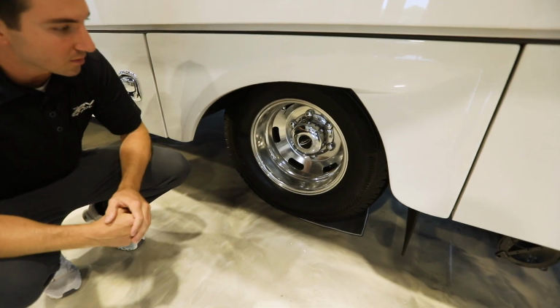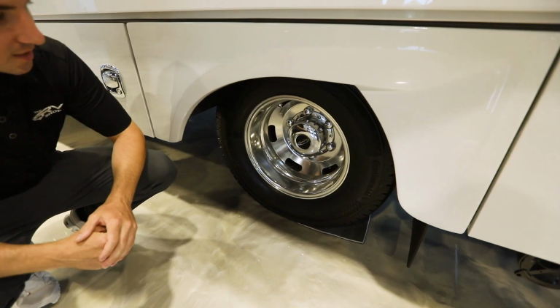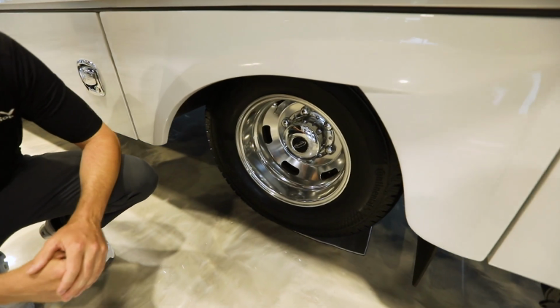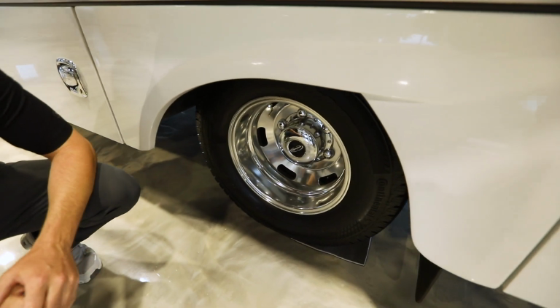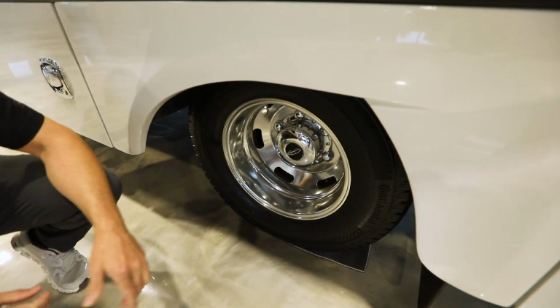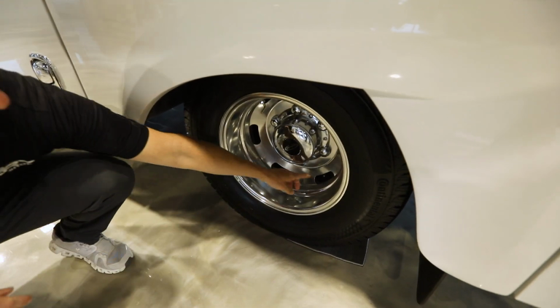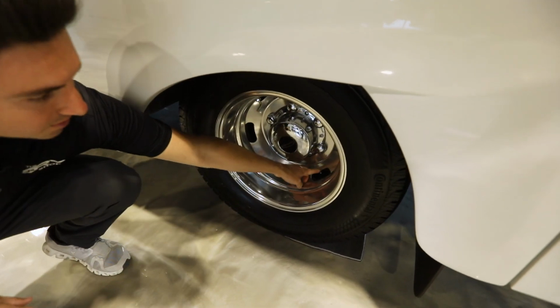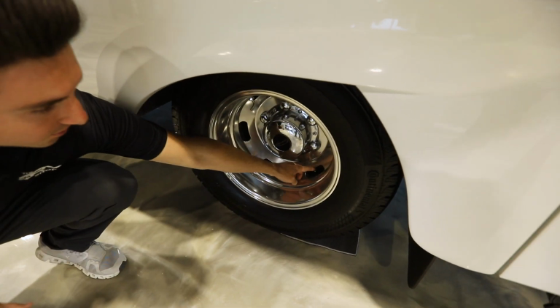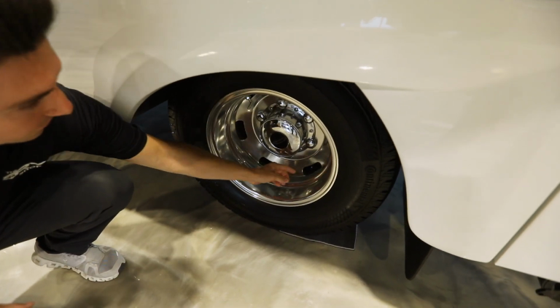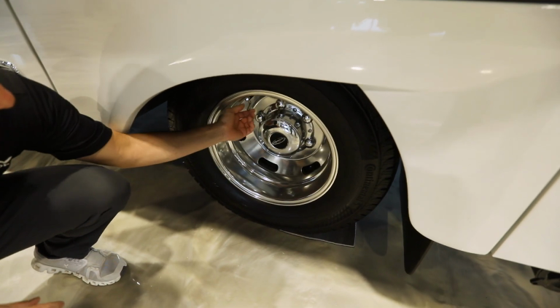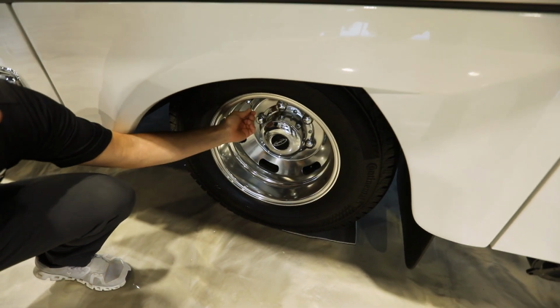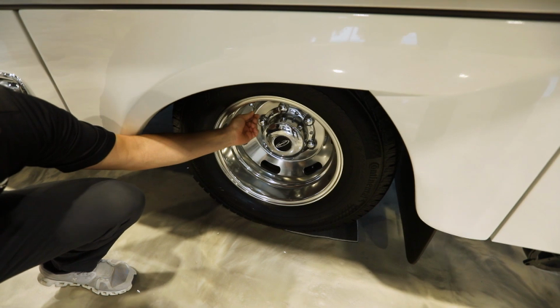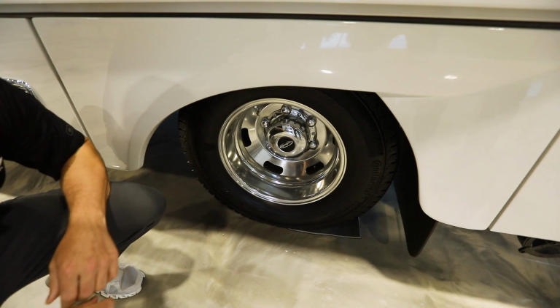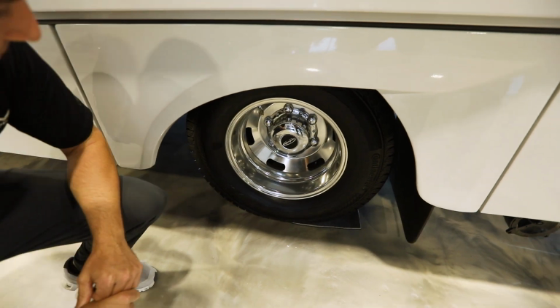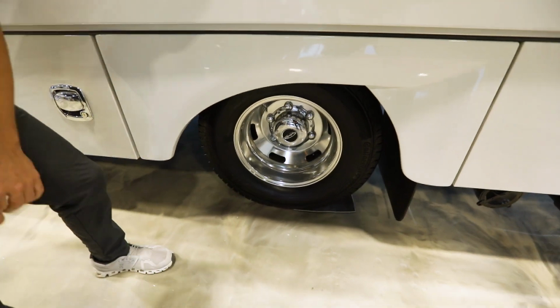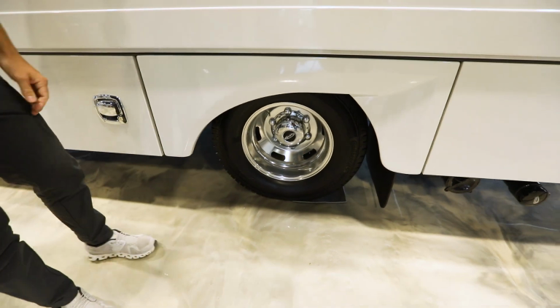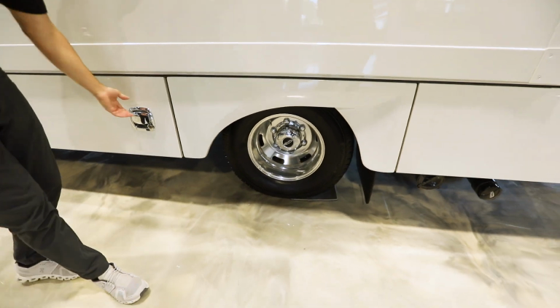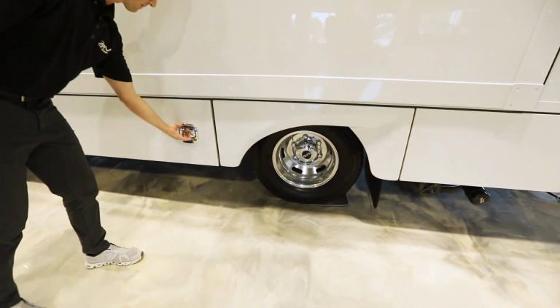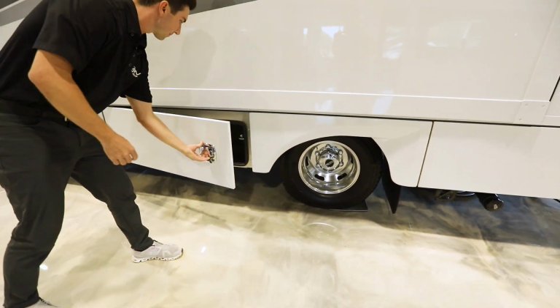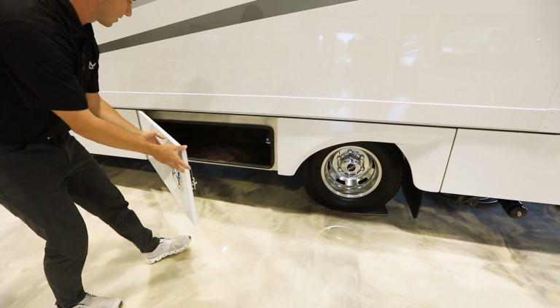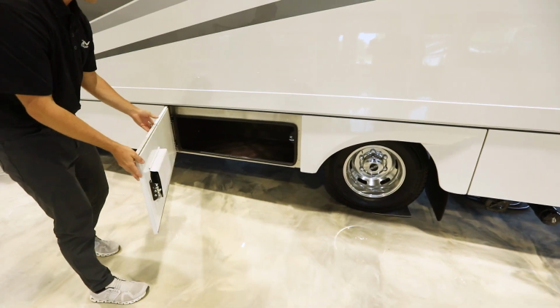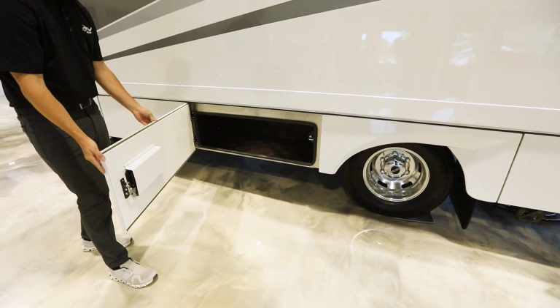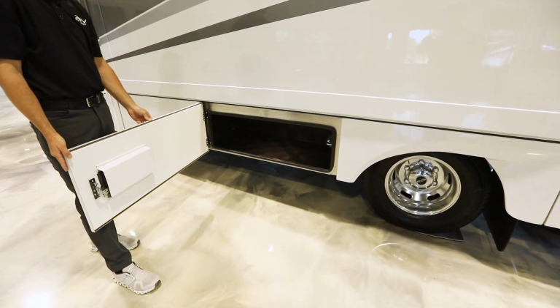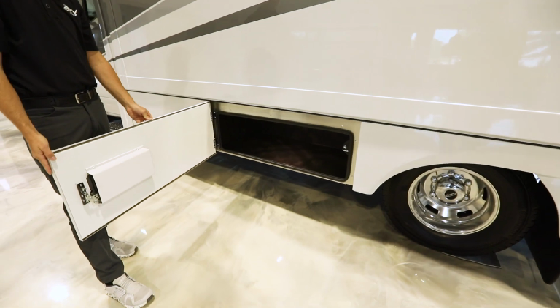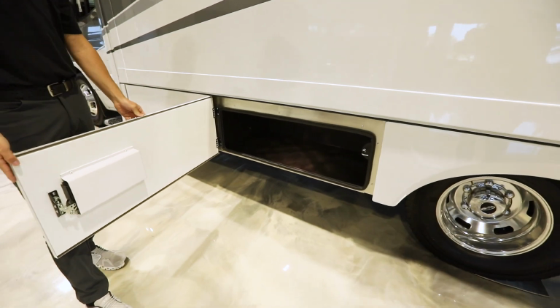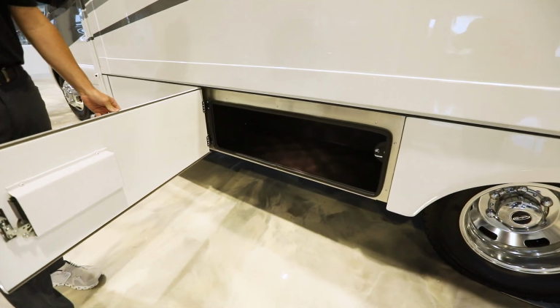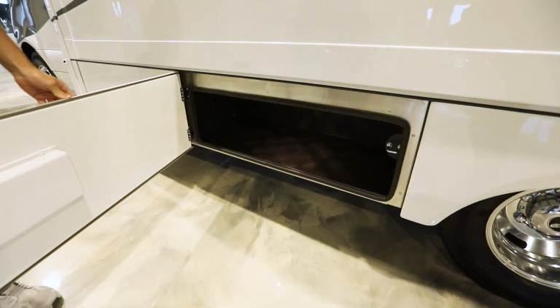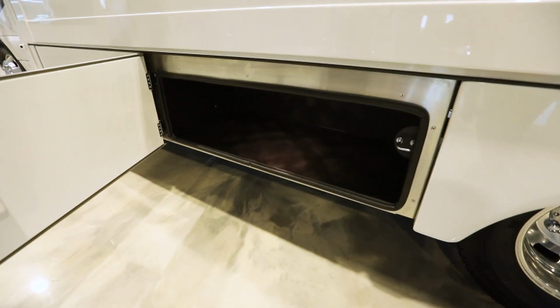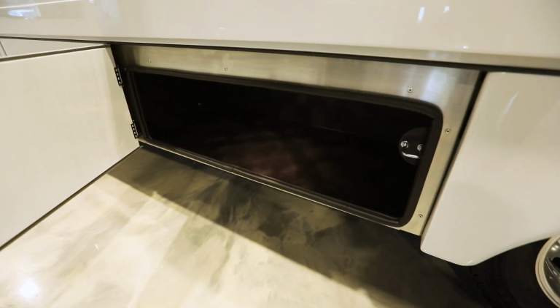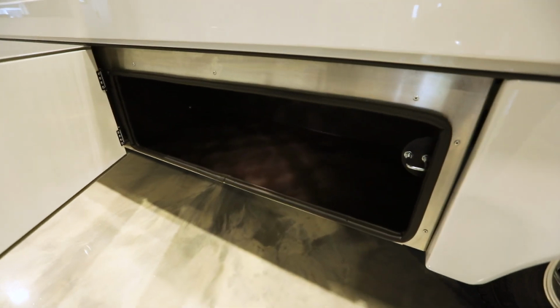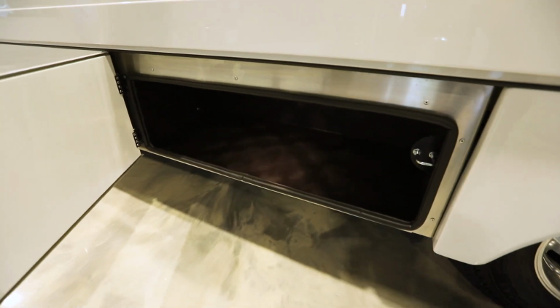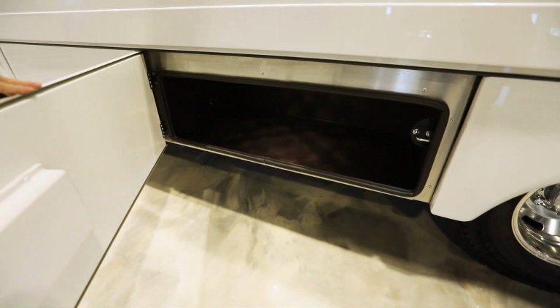On these rear aluminum wheels there are valve stem extenders that come out of the center wheel, making it easy to fill. You have your valve stem extender here and the outside tire fill here. This is going to be another storage compartment with LED lights inside.